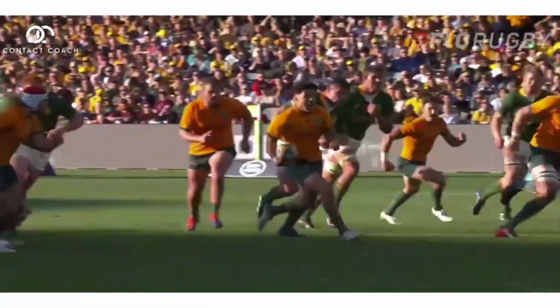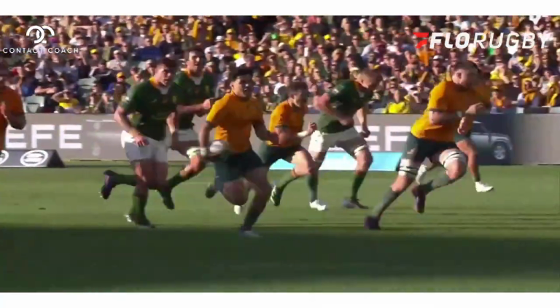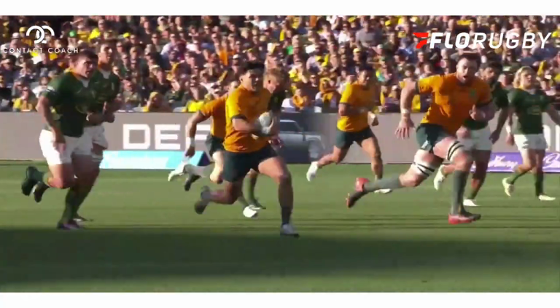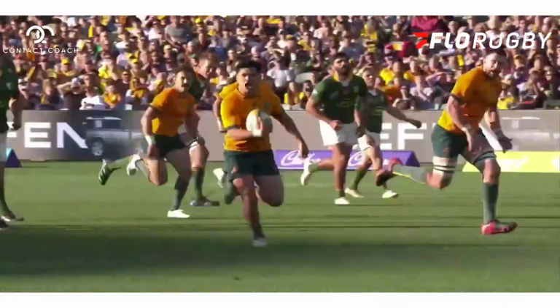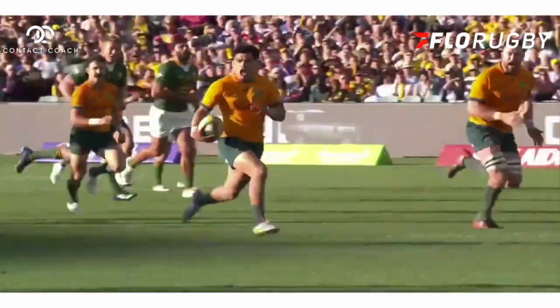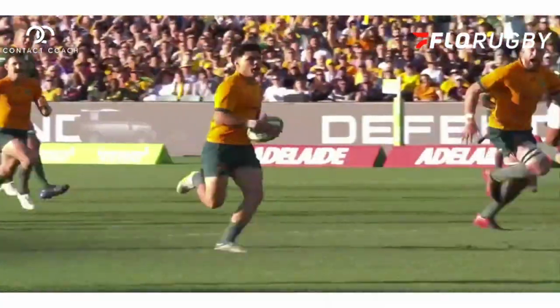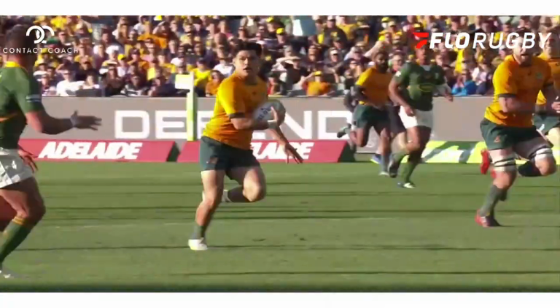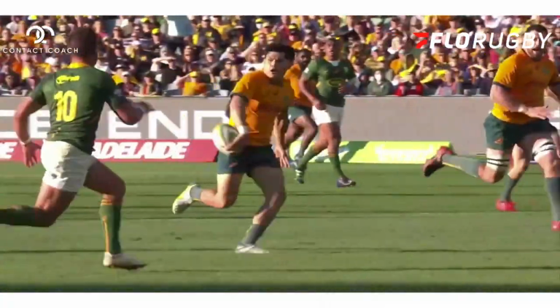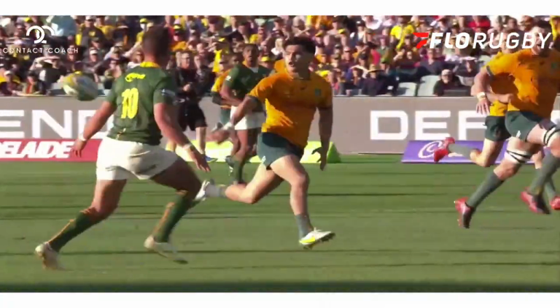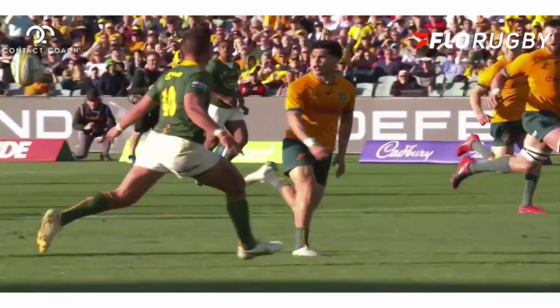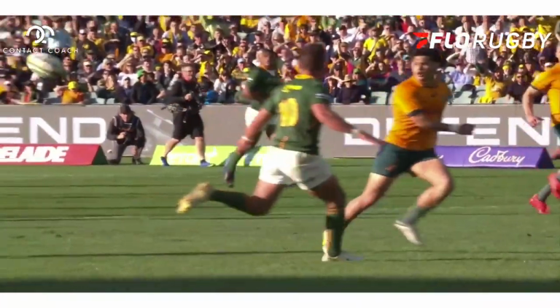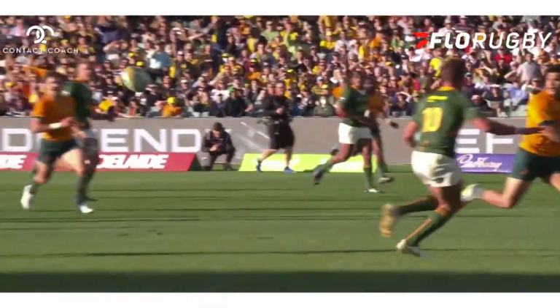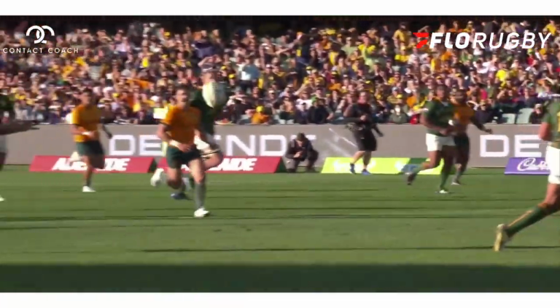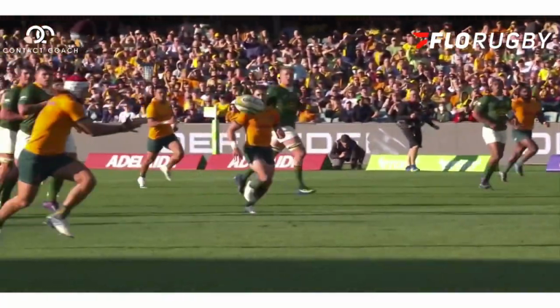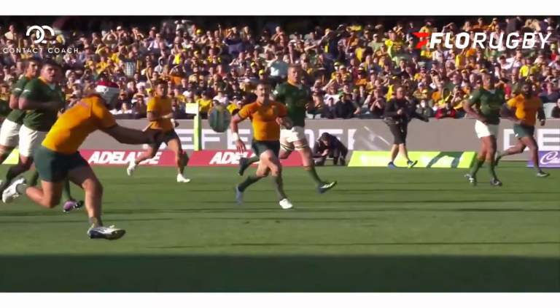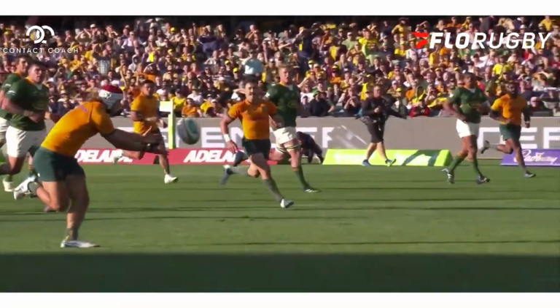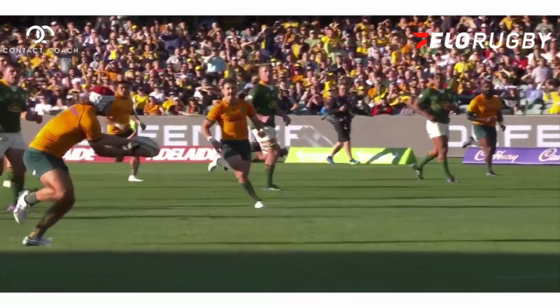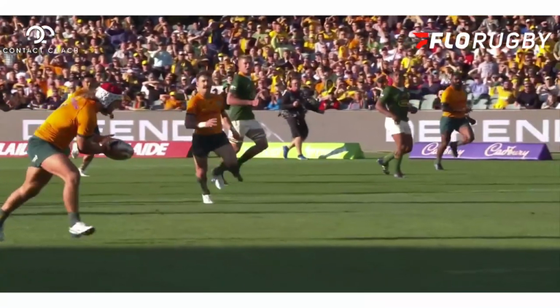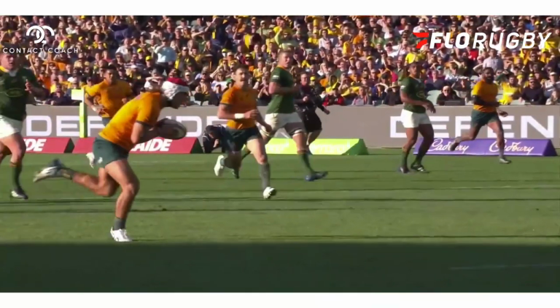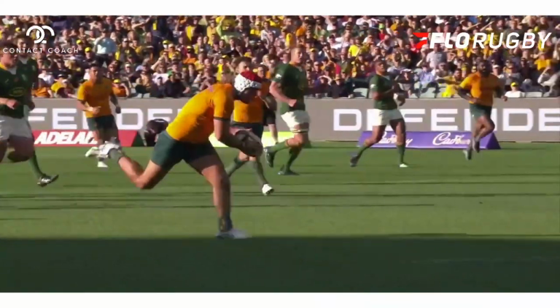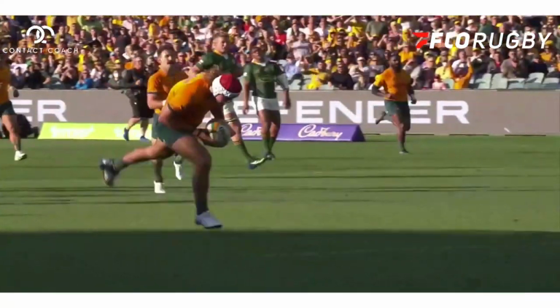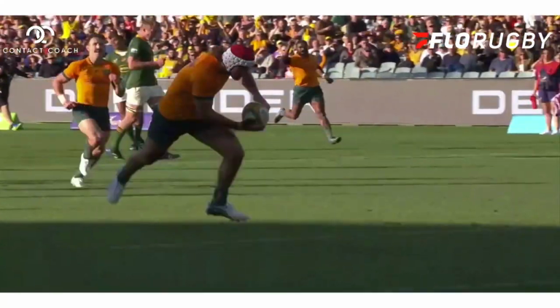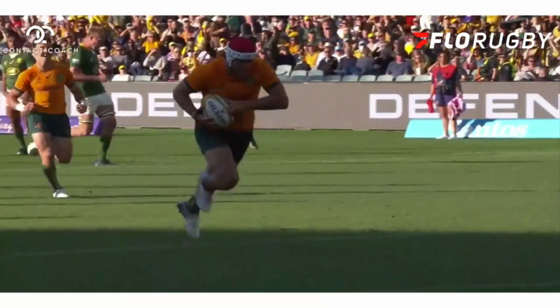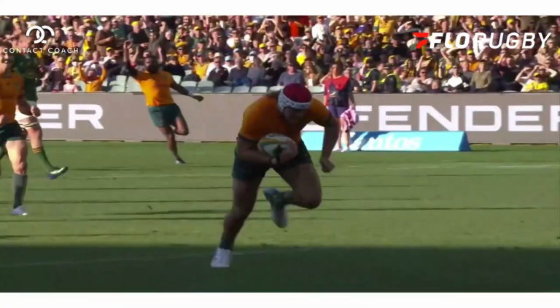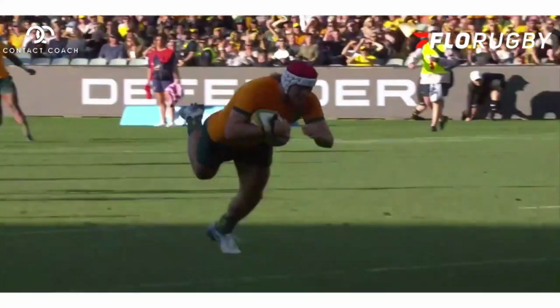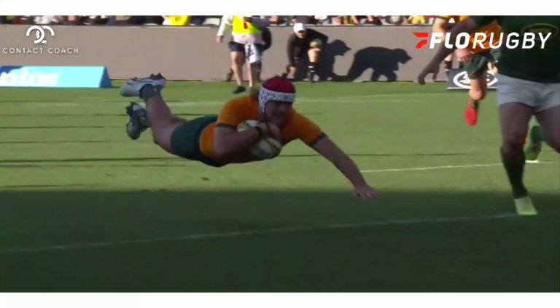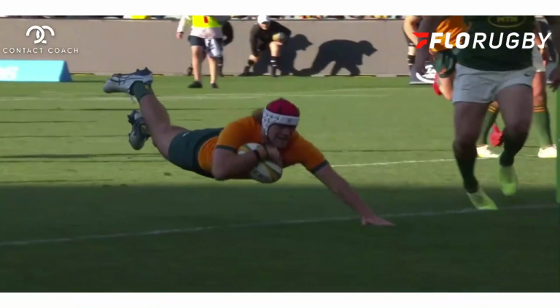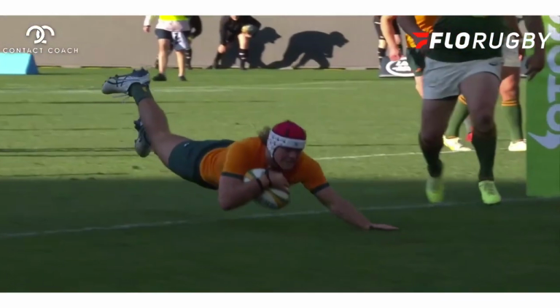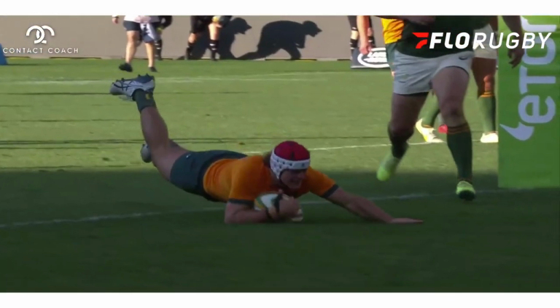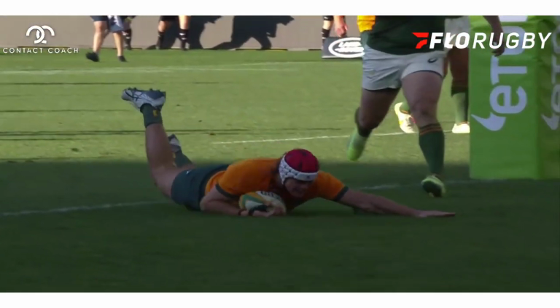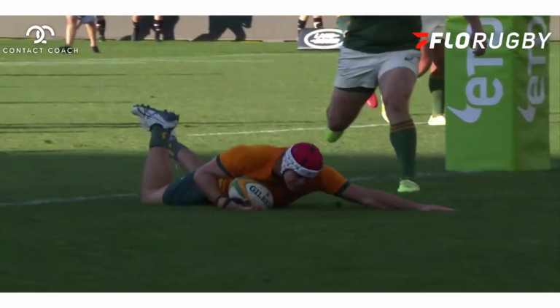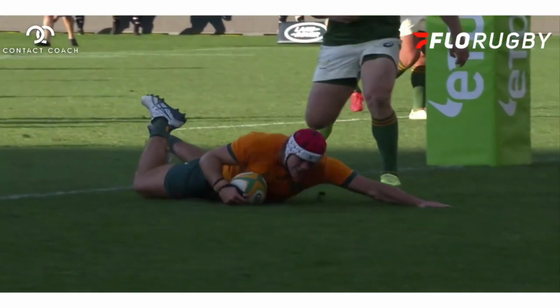The Wallabies scored an absolutely beautiful try against South Africa in round three of the Rugby Championship. Let's look at the building blocks — what allowed the Wallabies to score this brilliant try.